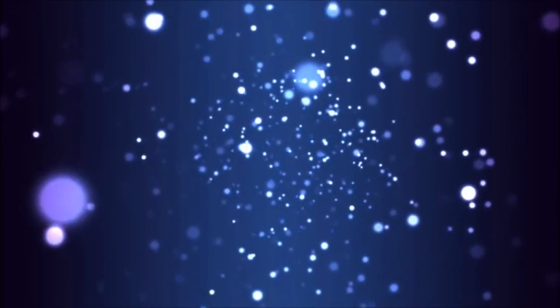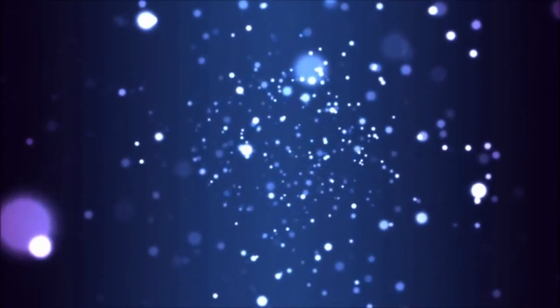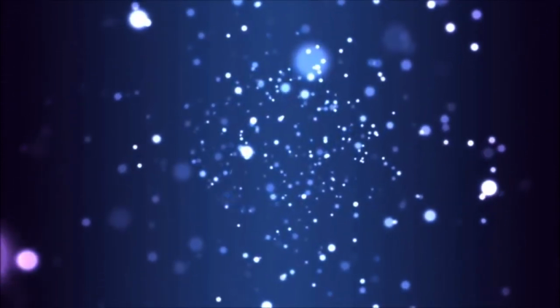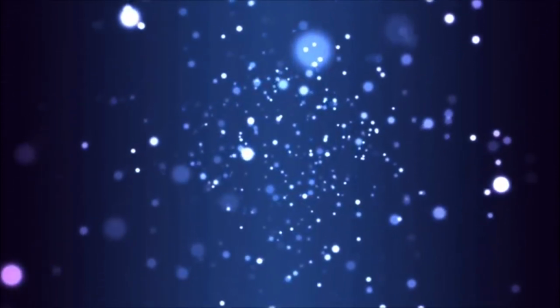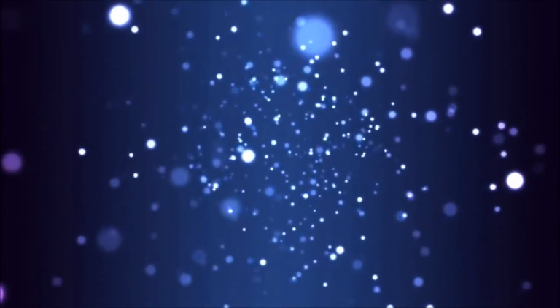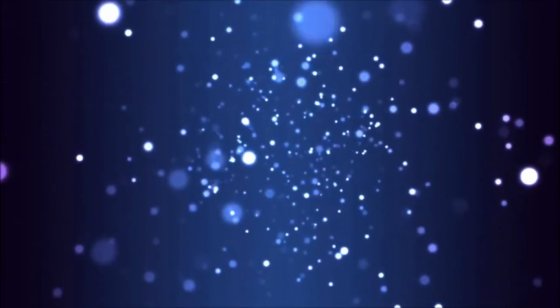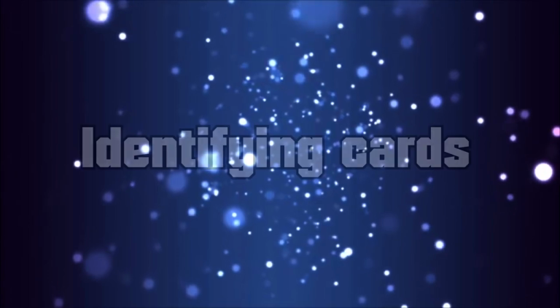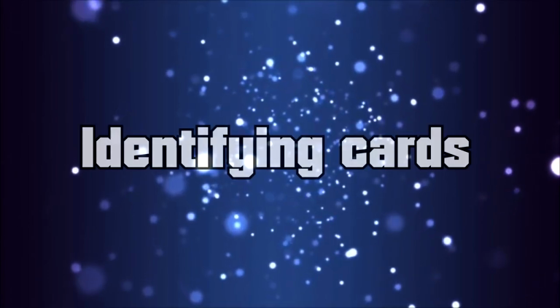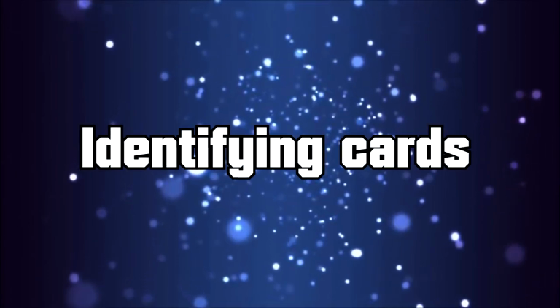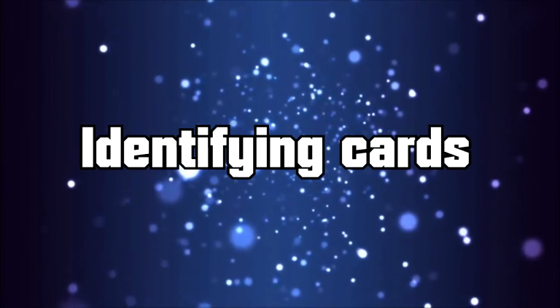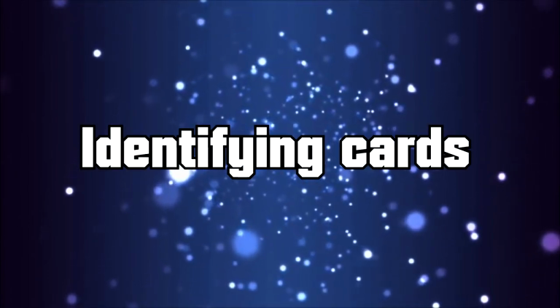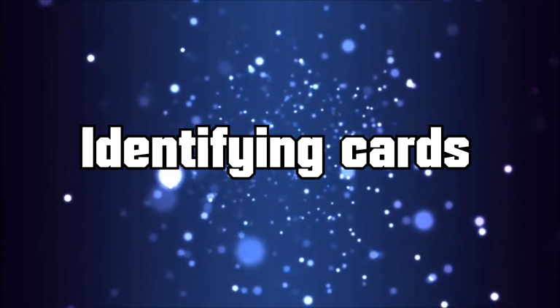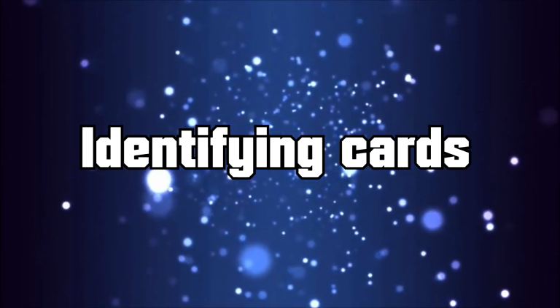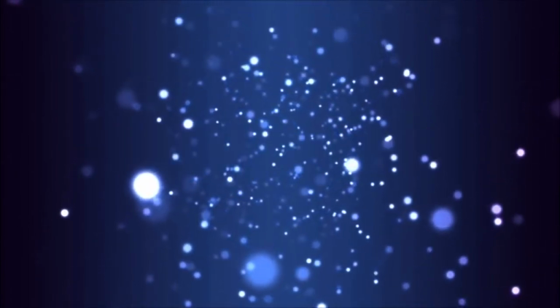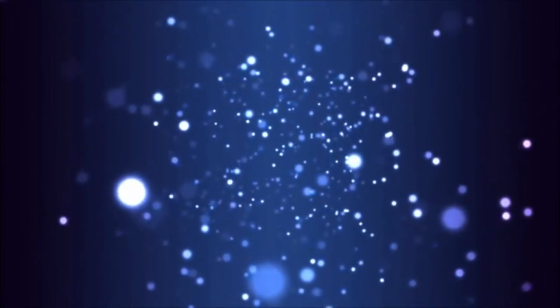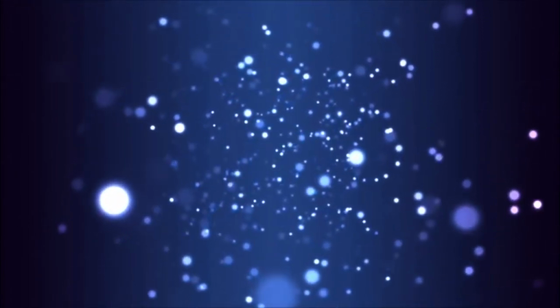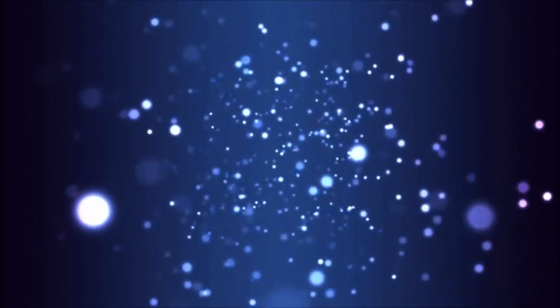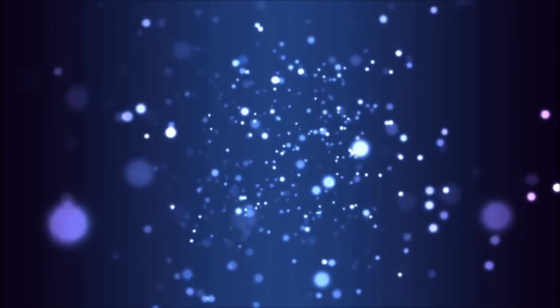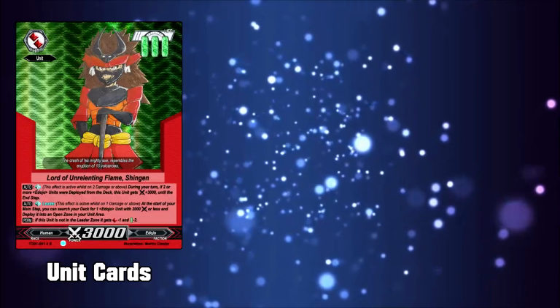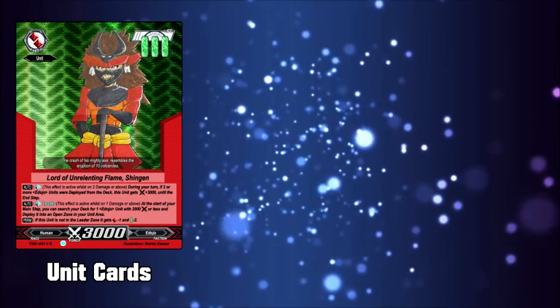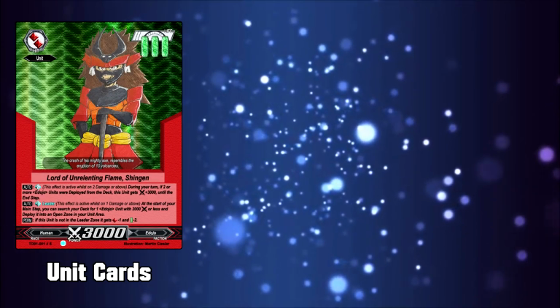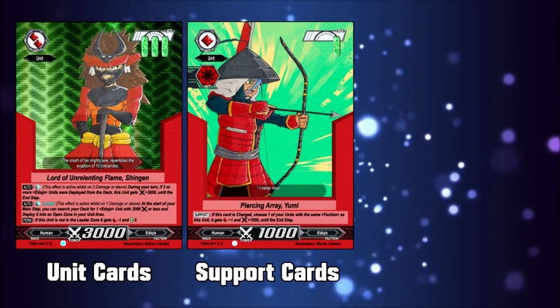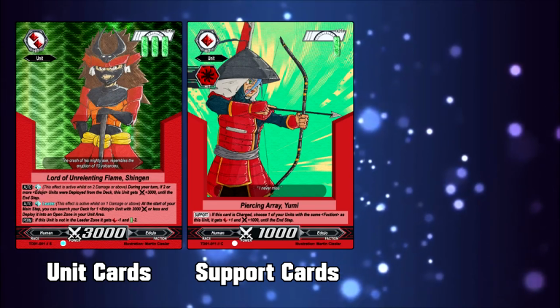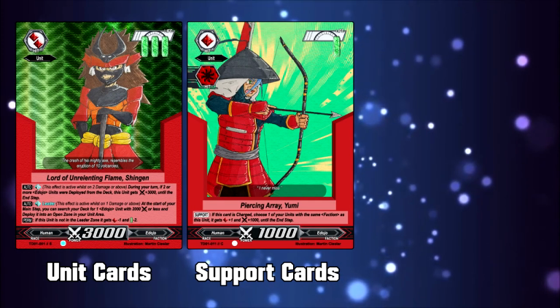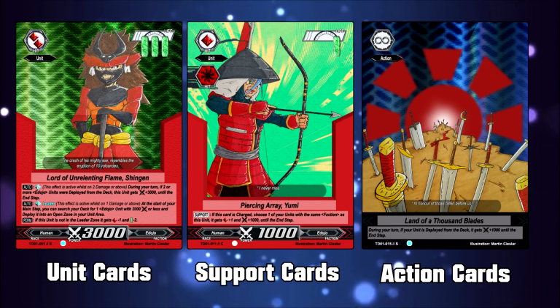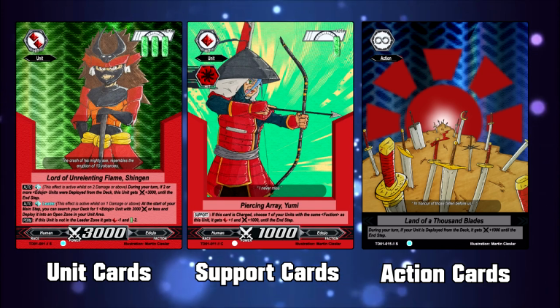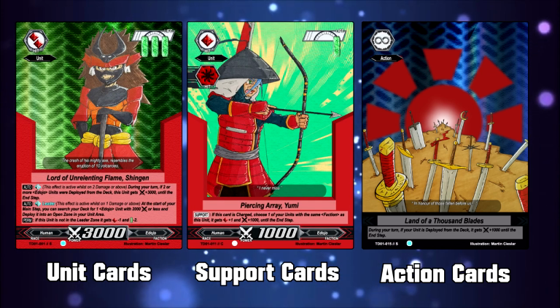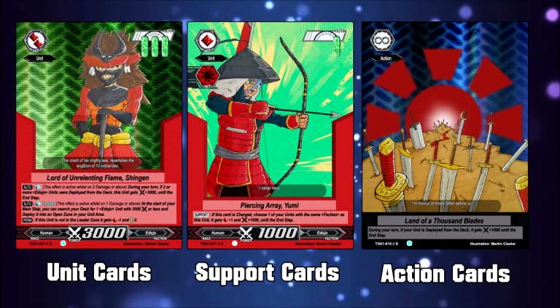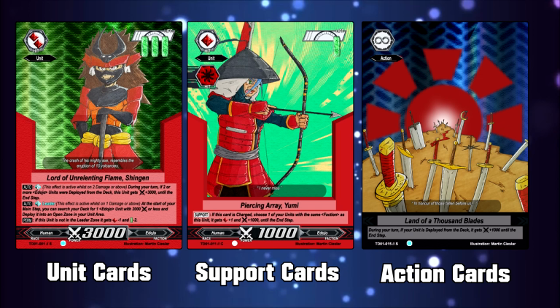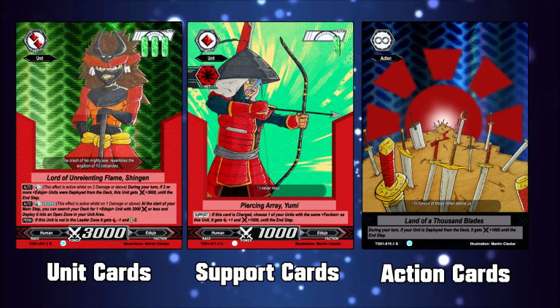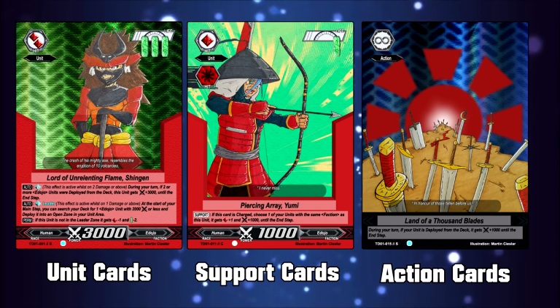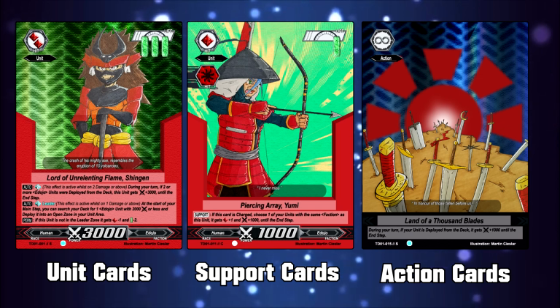We've talked about cards already, but now let's actually take a look at the cards in the game. There are 3 different card types in Resolution Breakers: Unit Cards, Support Cards, and Action Cards. With each there are a few different types, so let's take a look at each one.